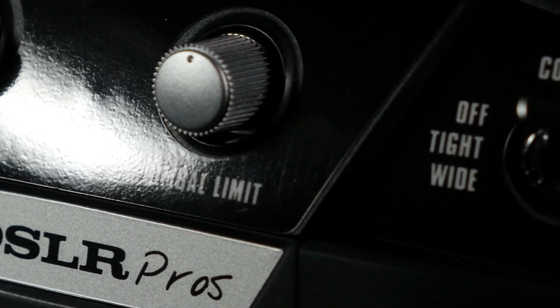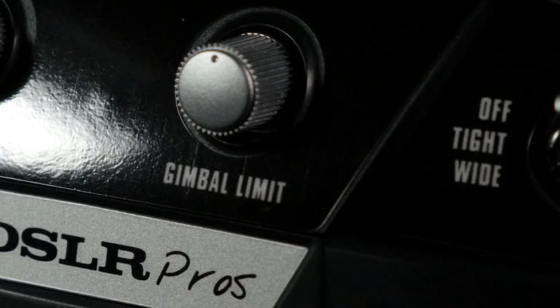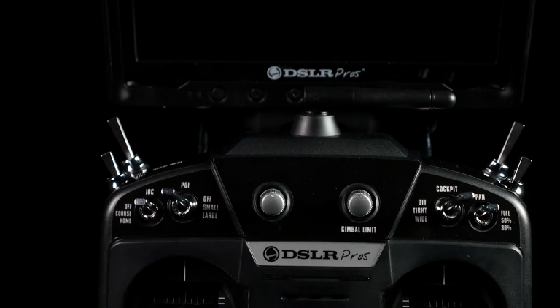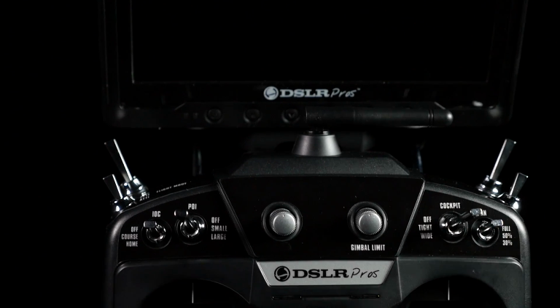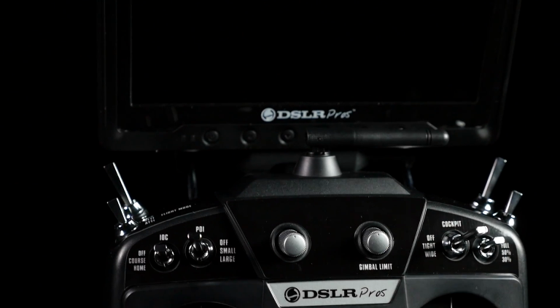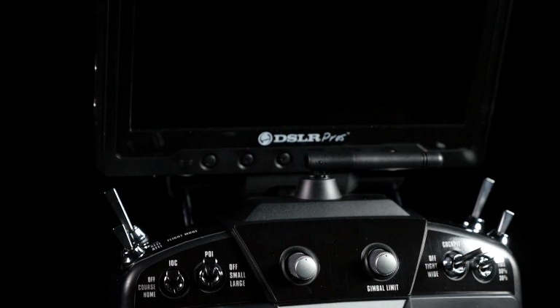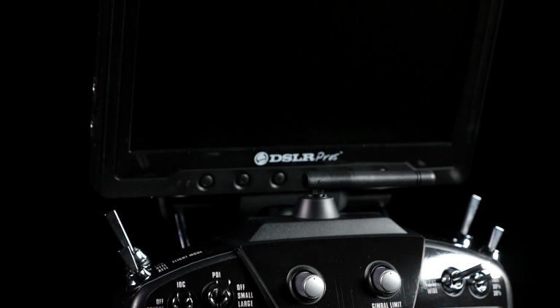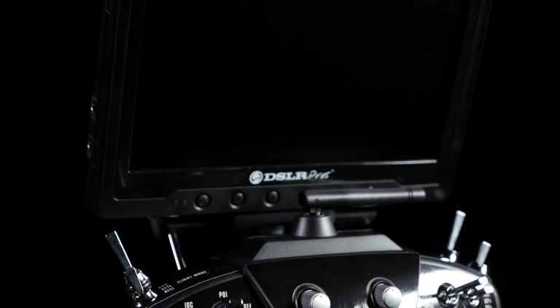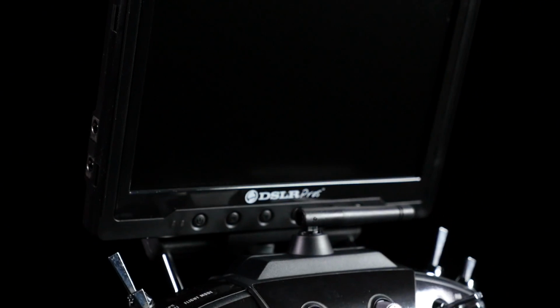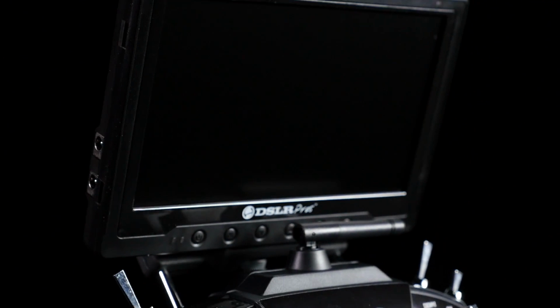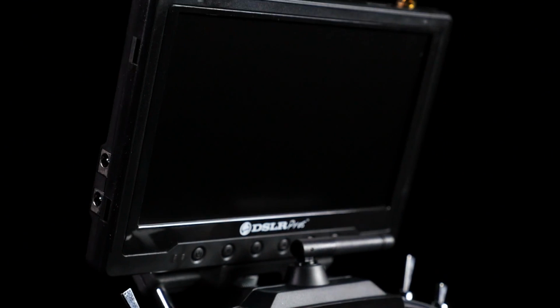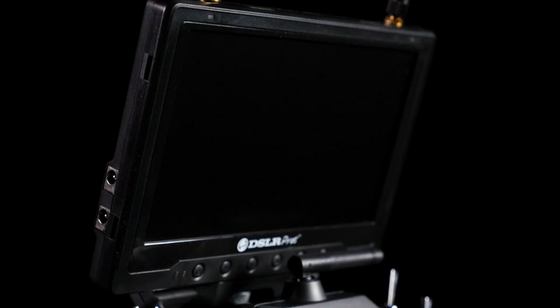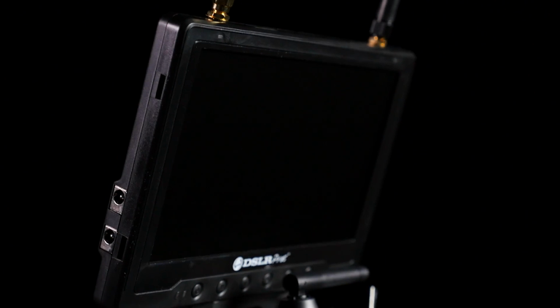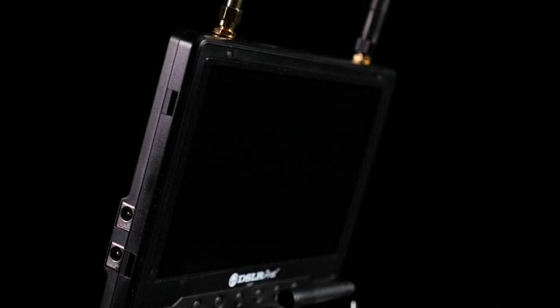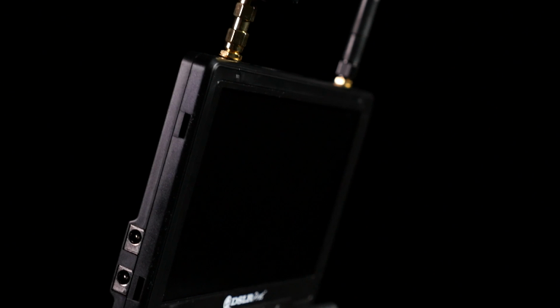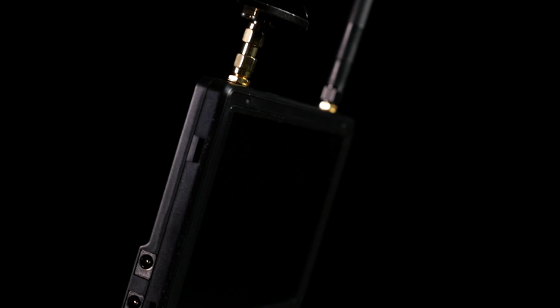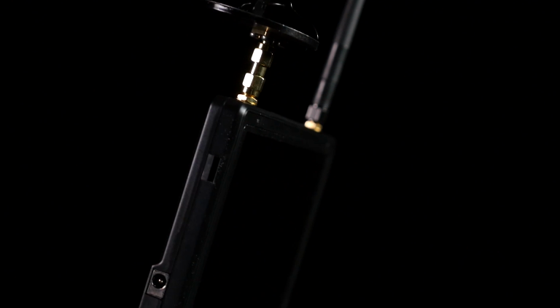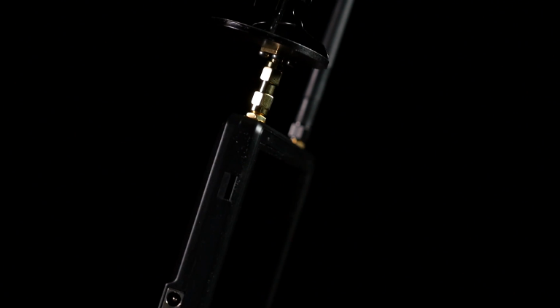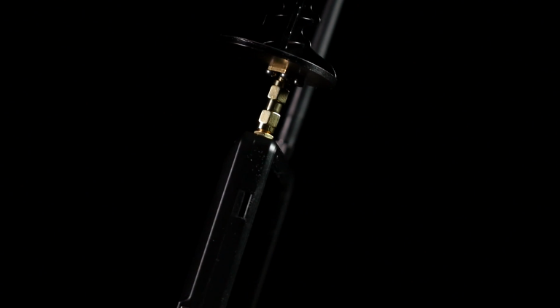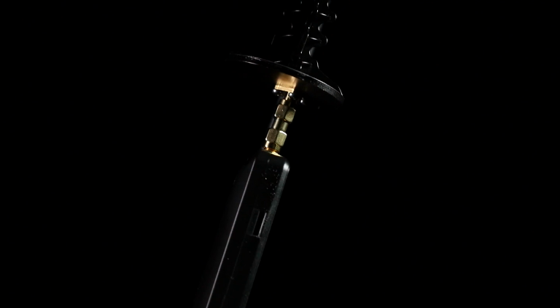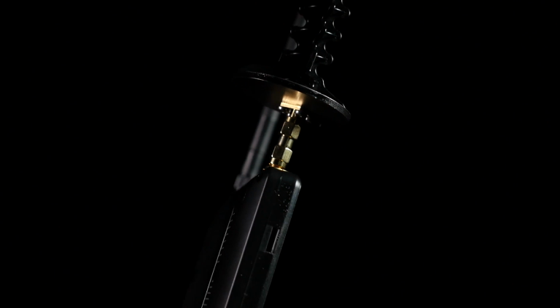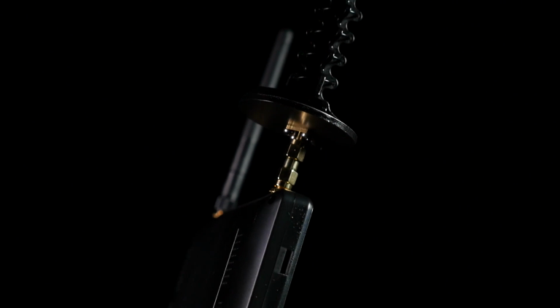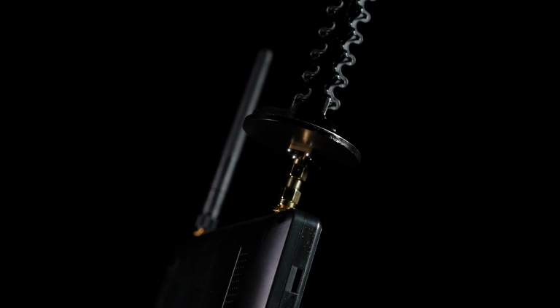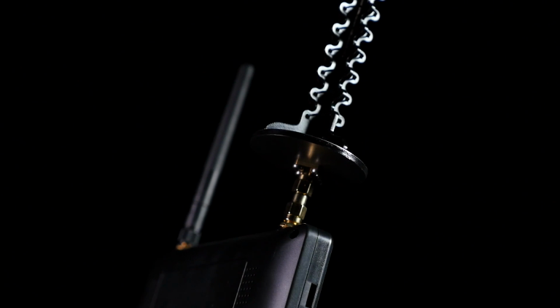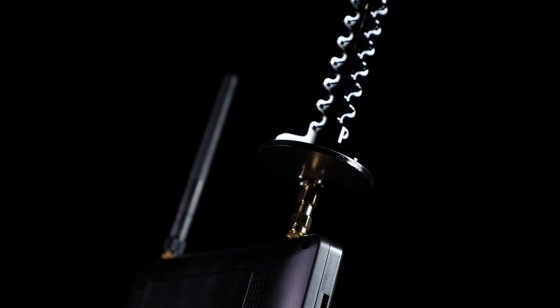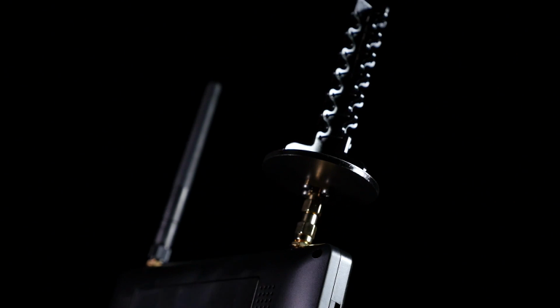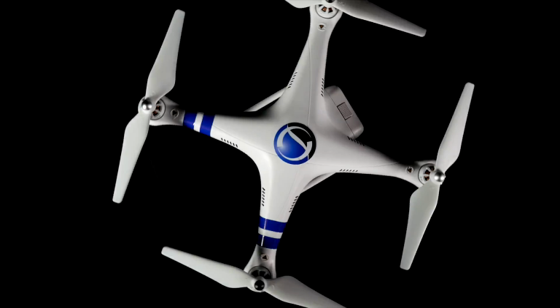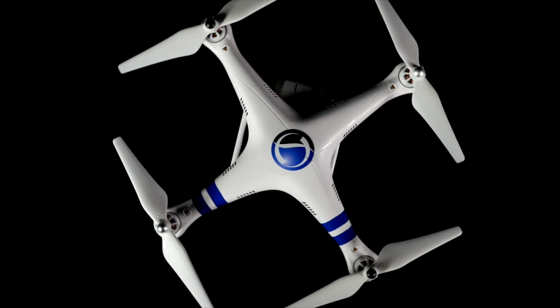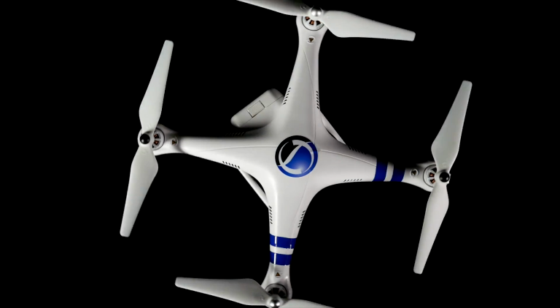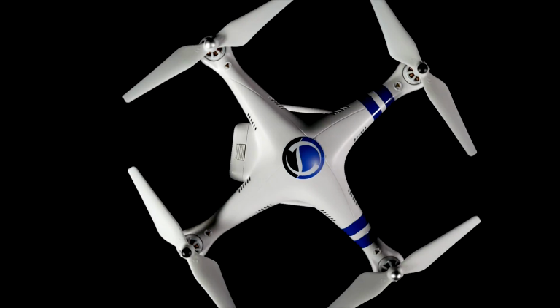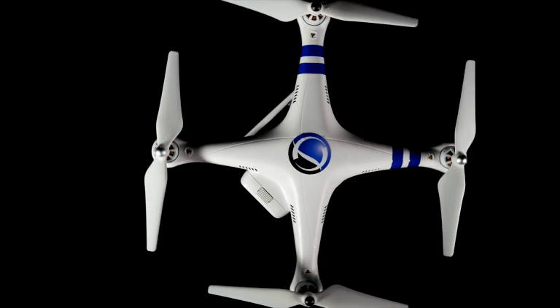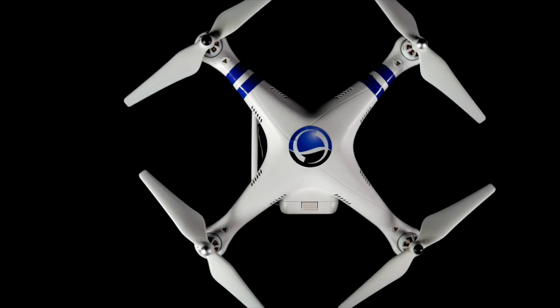The long-range first-person viewing system includes a 7-inch field monitor that allows you to see what your GoPro is shooting in real-time. The all-new shotgun antenna boasts extended range, receiving the video signal from up to over a mile away.